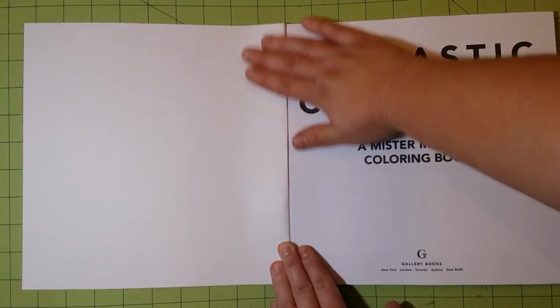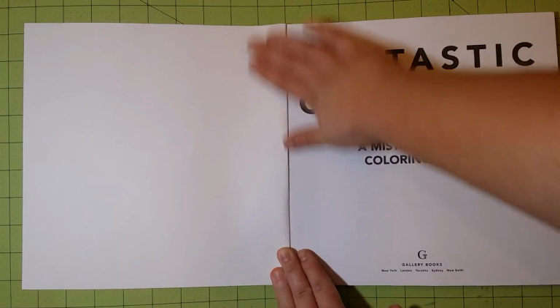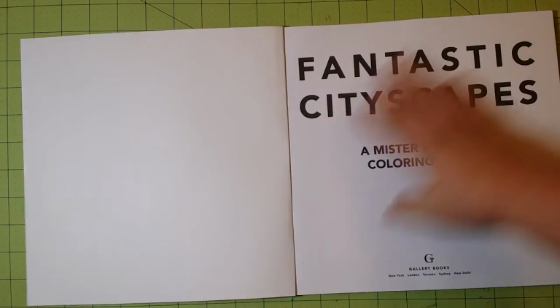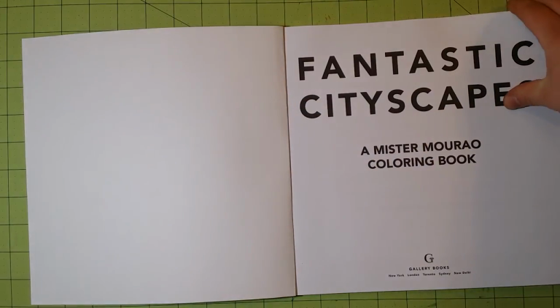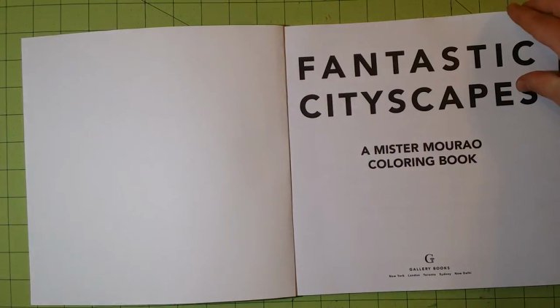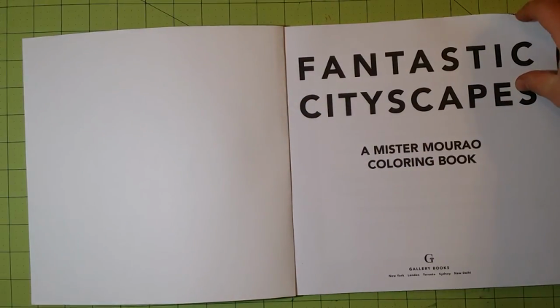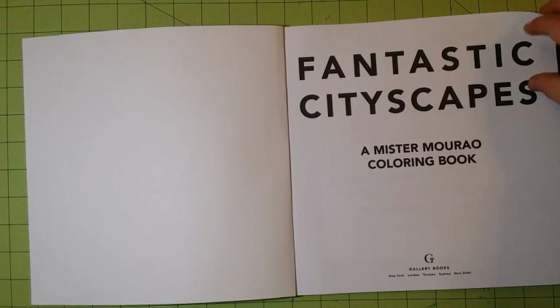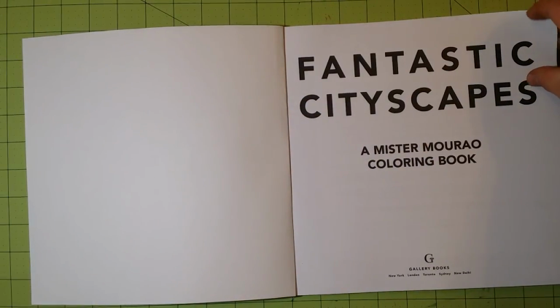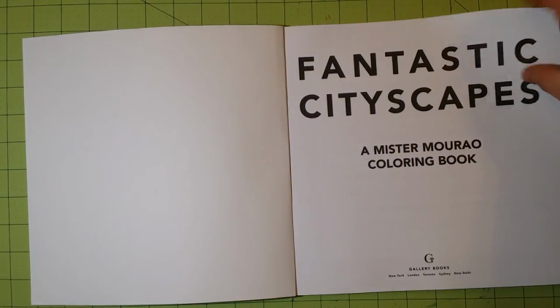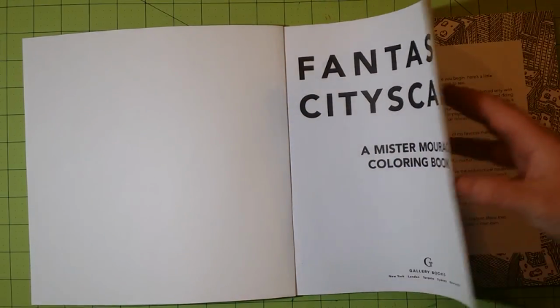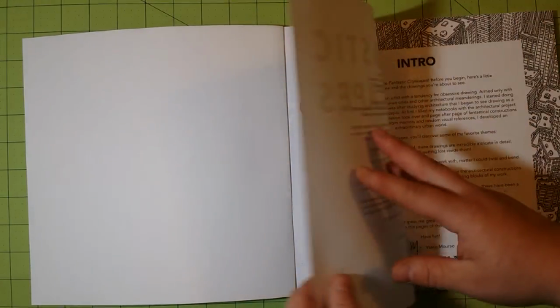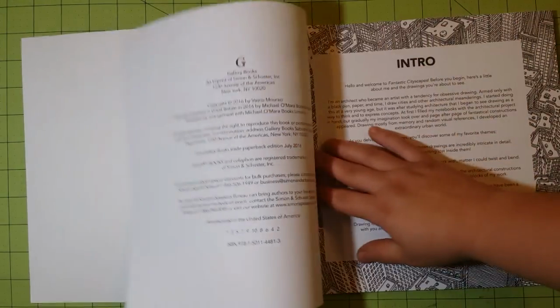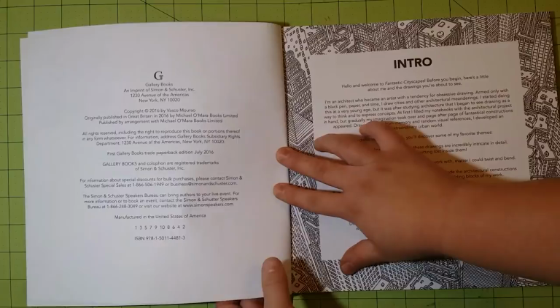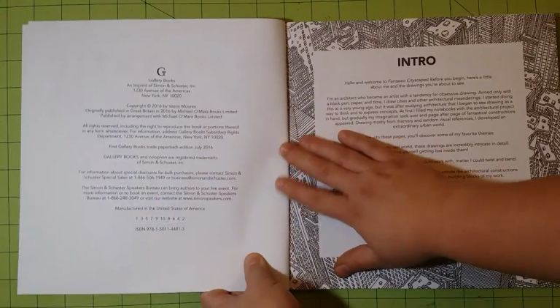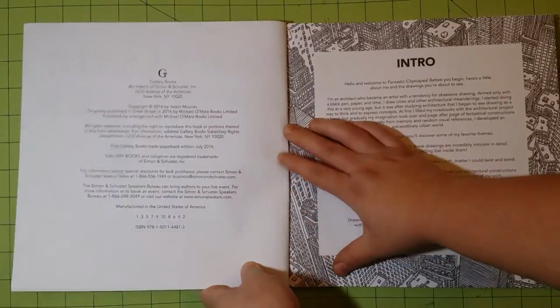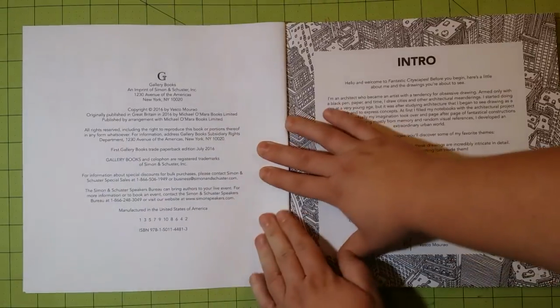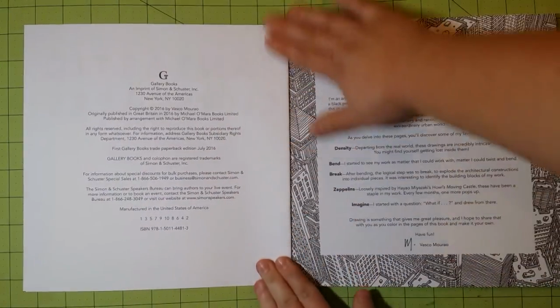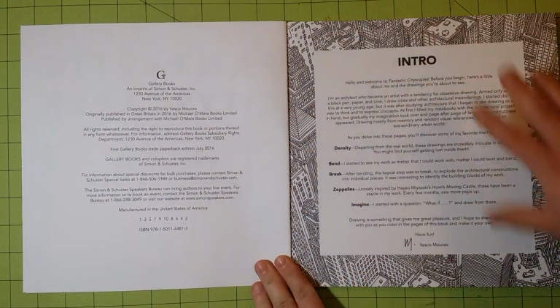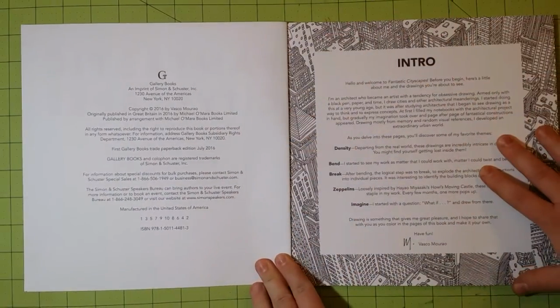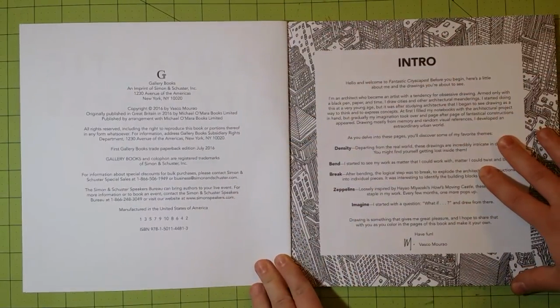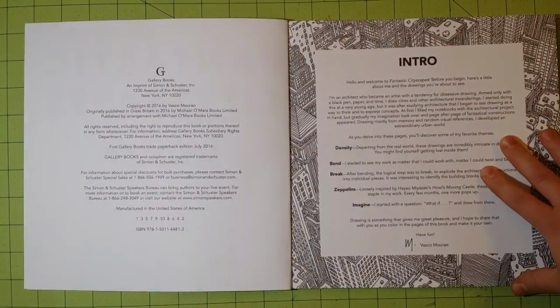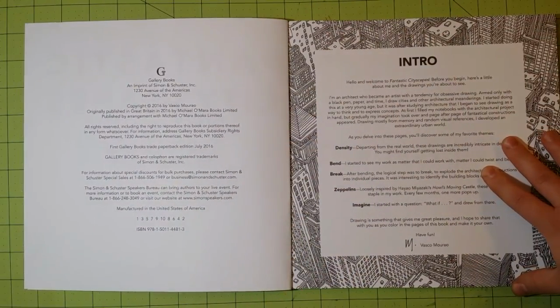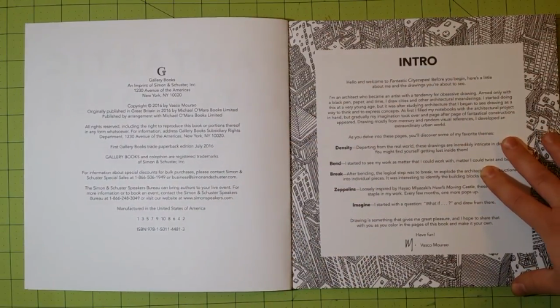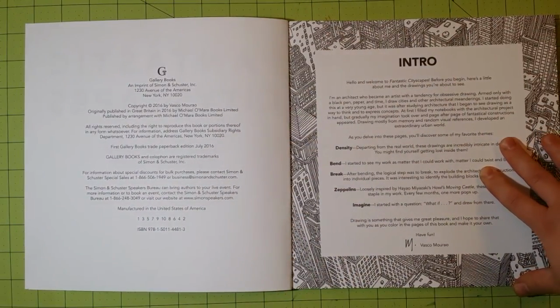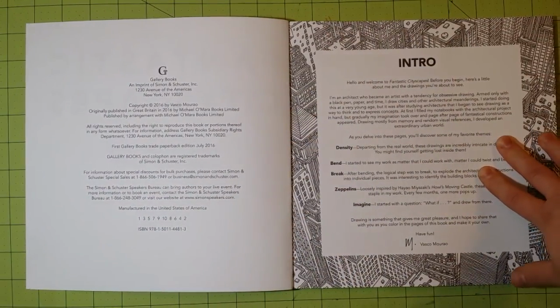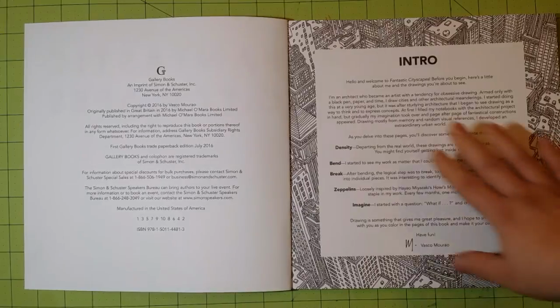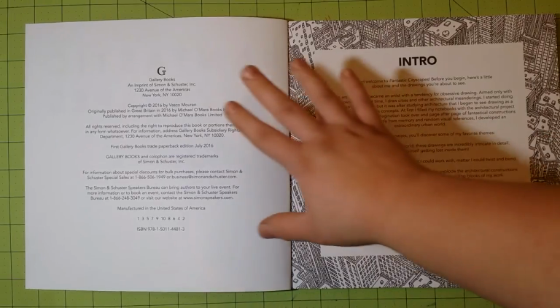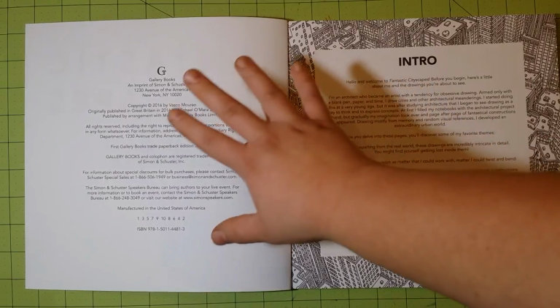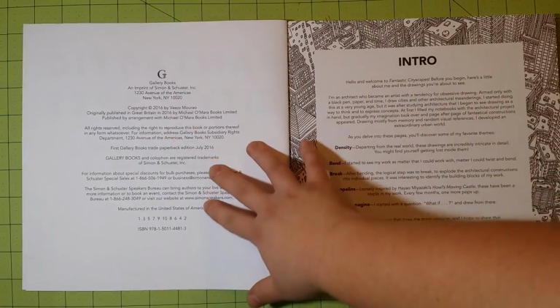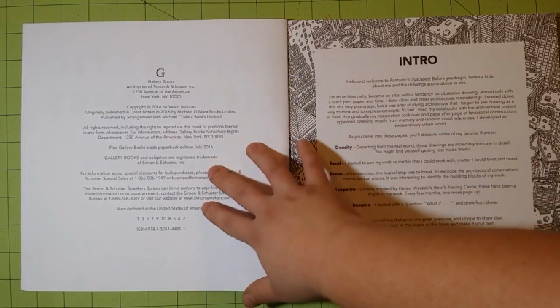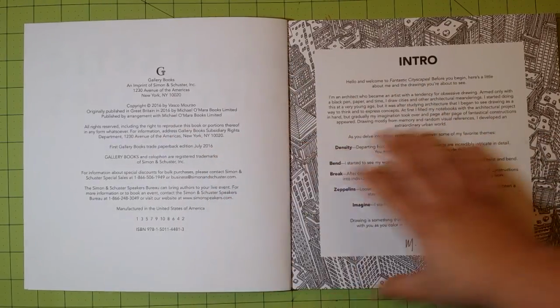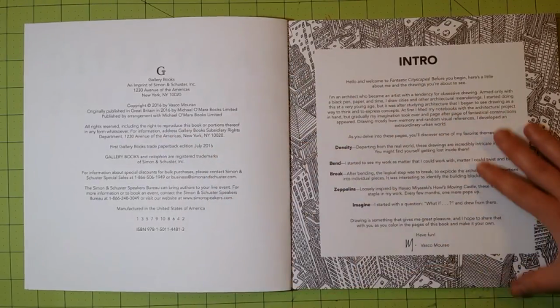The book is glue bound. It has a nice intro page and an information page.